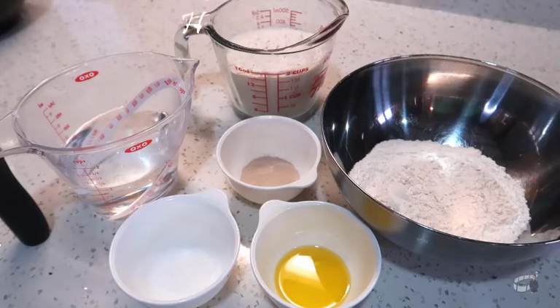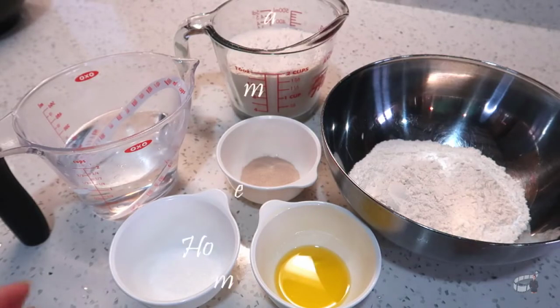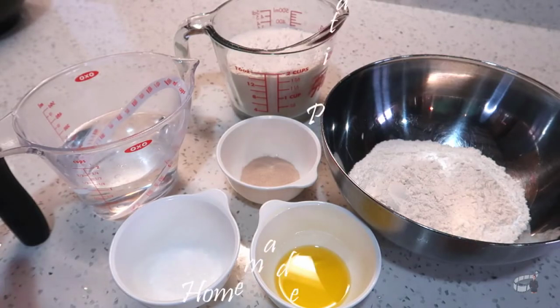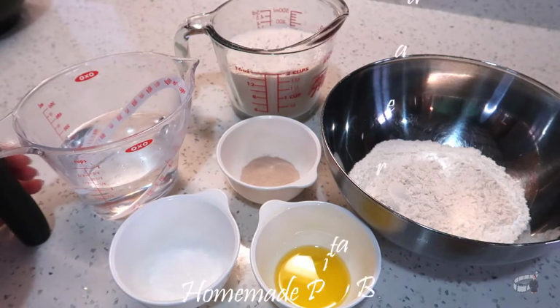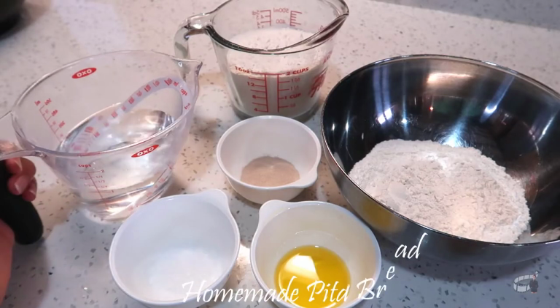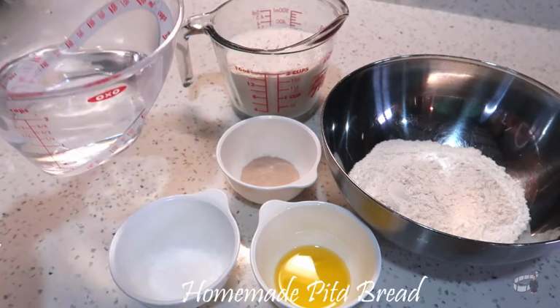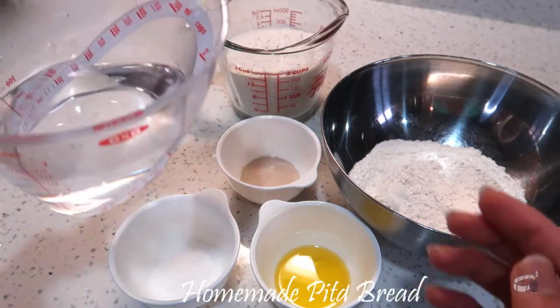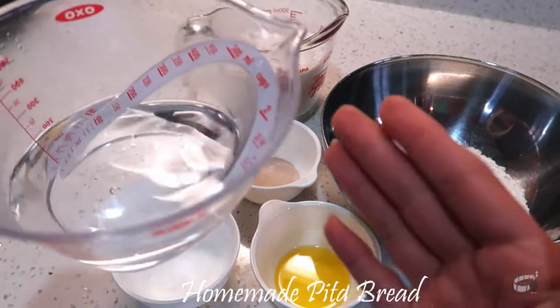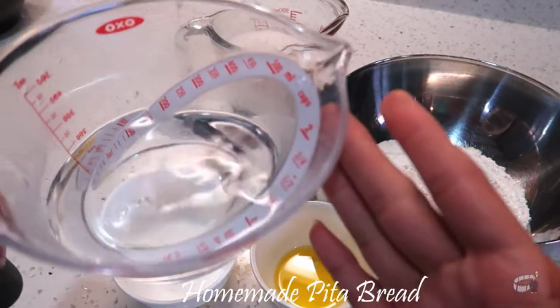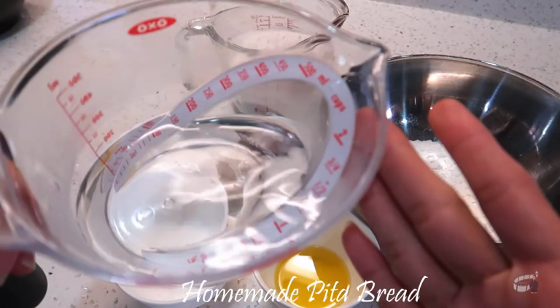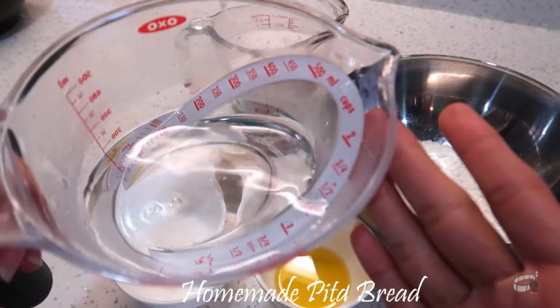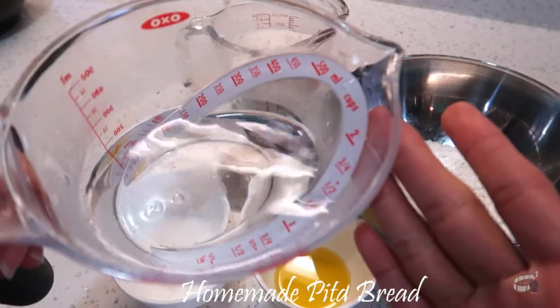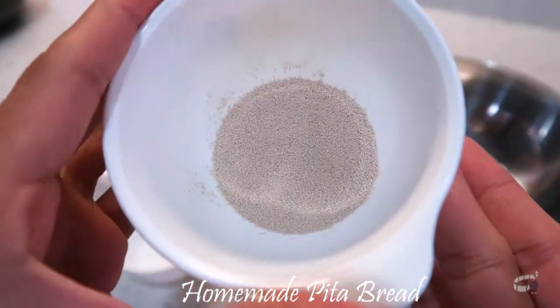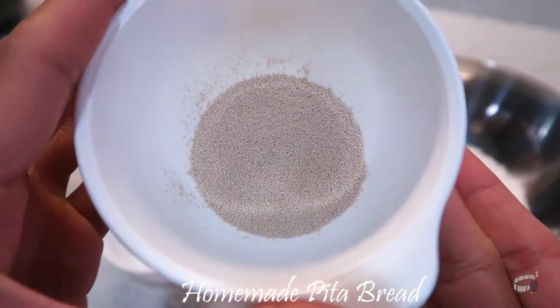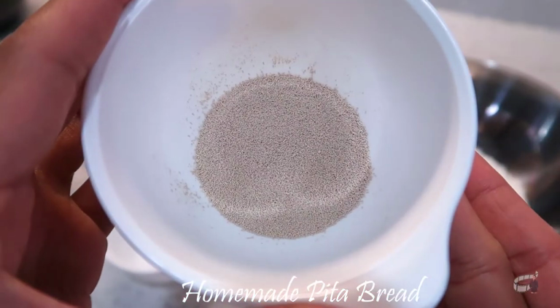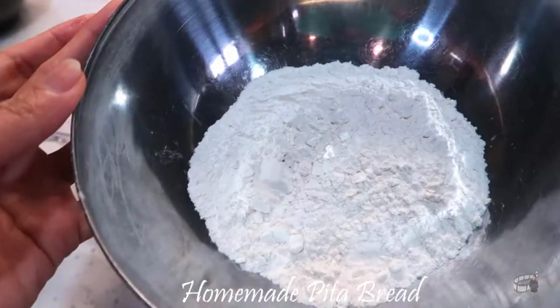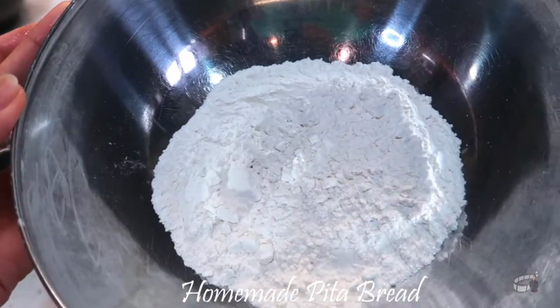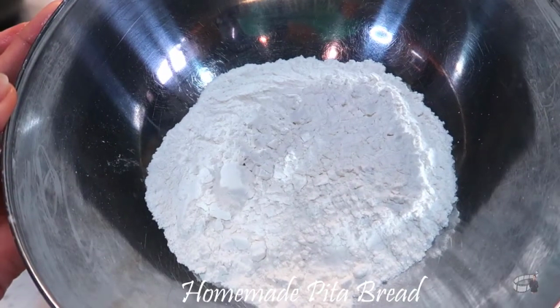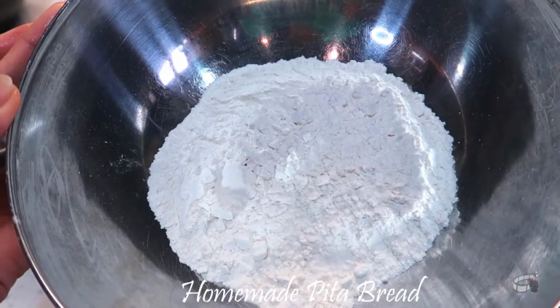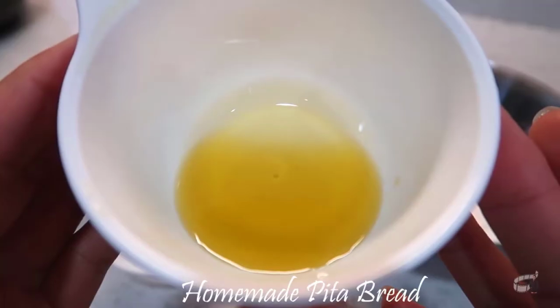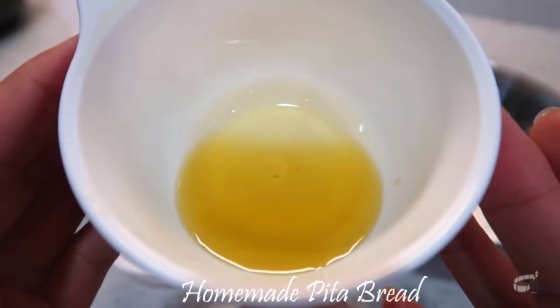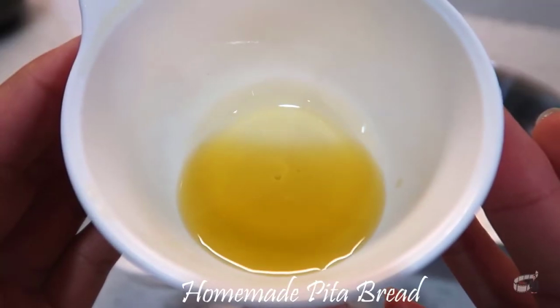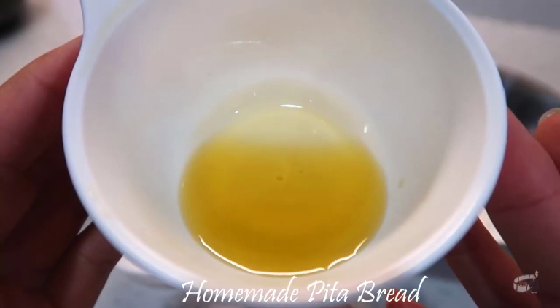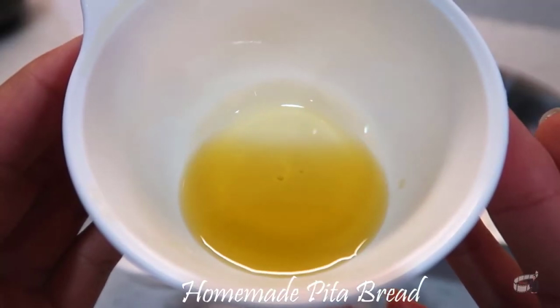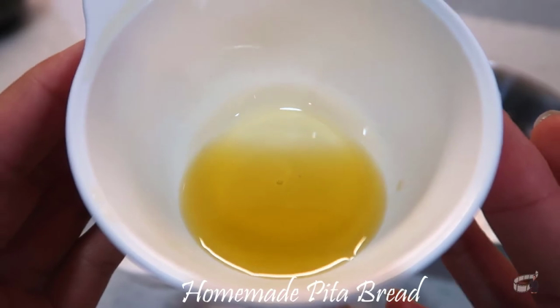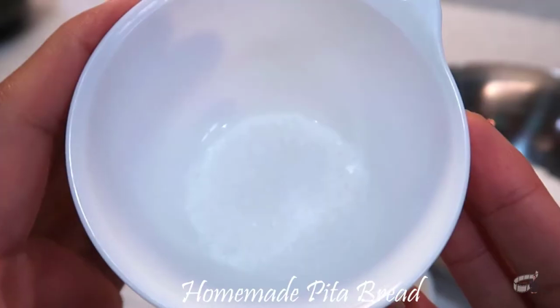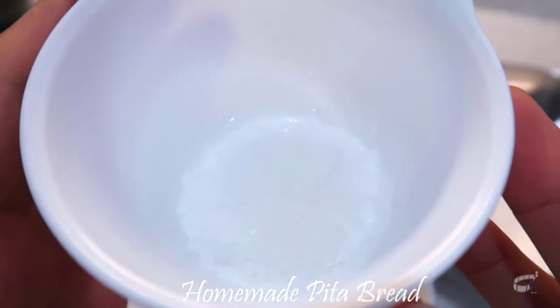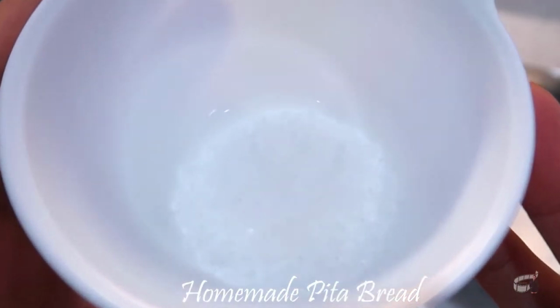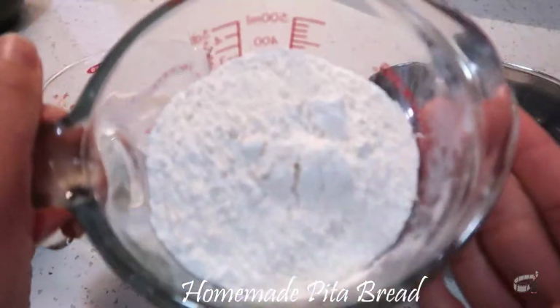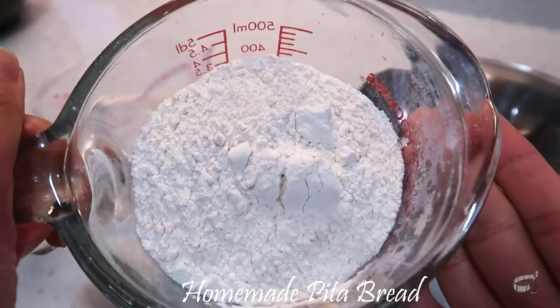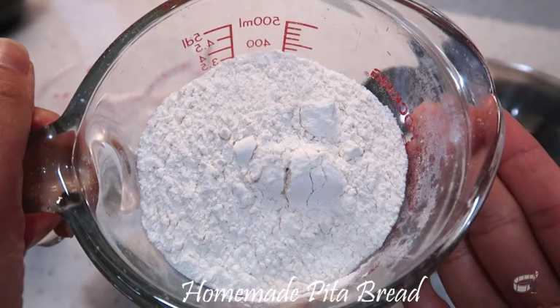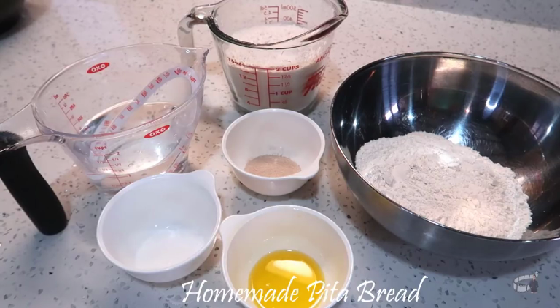Here are the ingredients. For the sponge mix, we'll need a cup of warm water, a package of dry yeast, and a cup of all-purpose flour. We'll also need 2 tablespoons of olive oil, some salt, and 2 more cups of all-purpose flour.